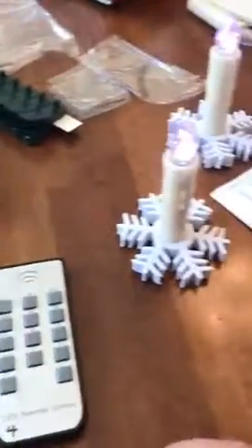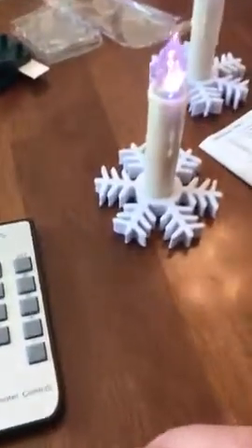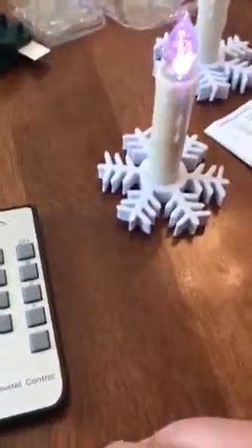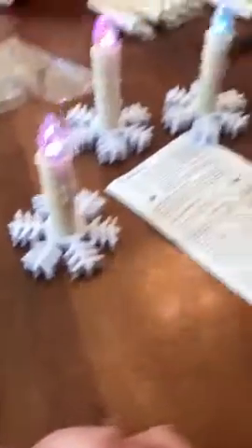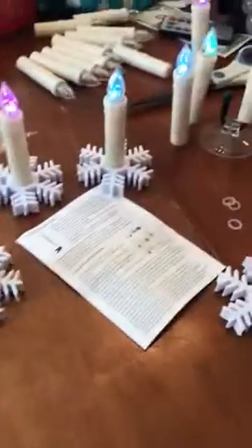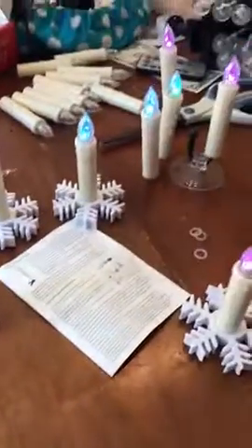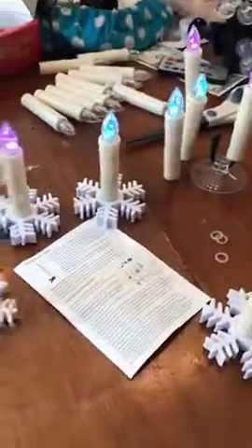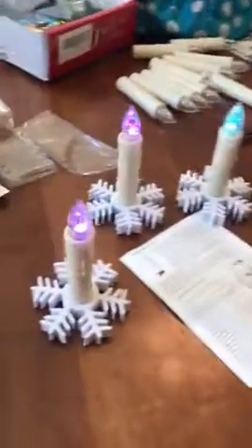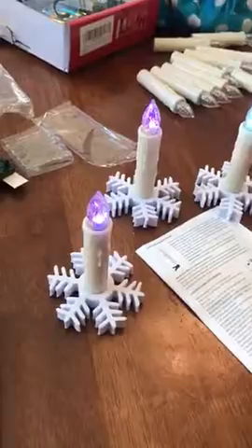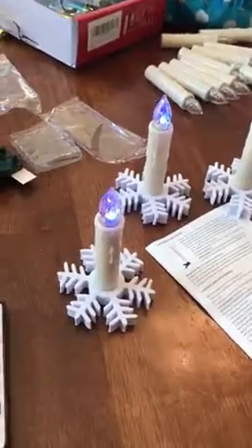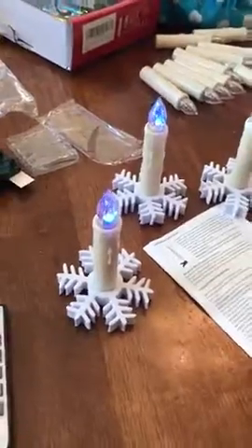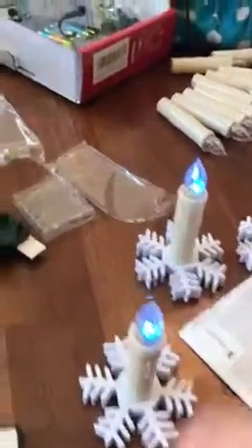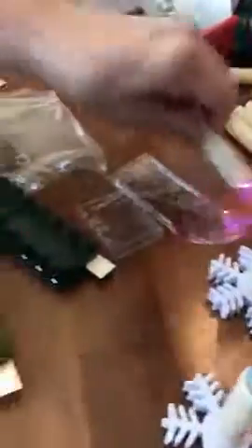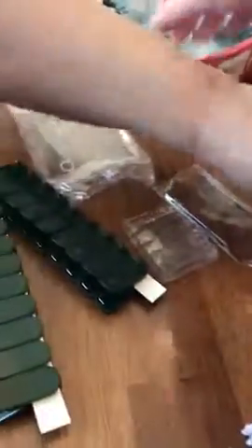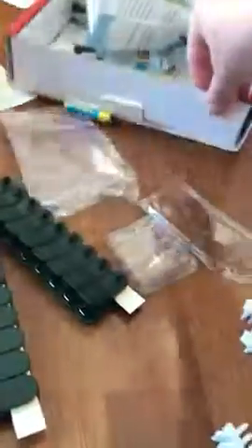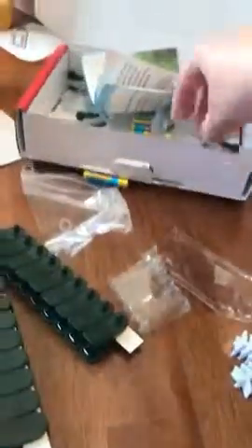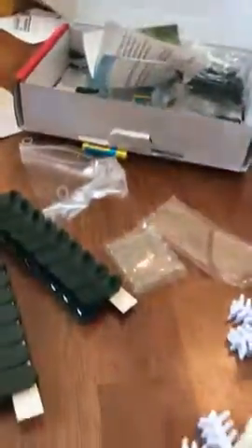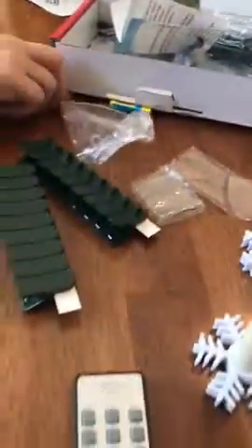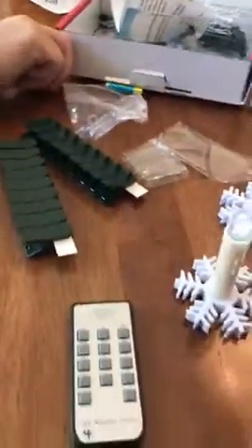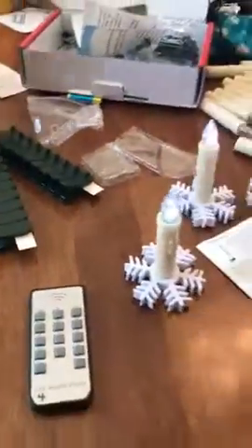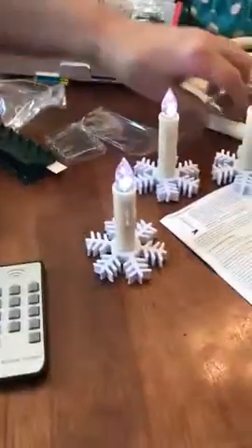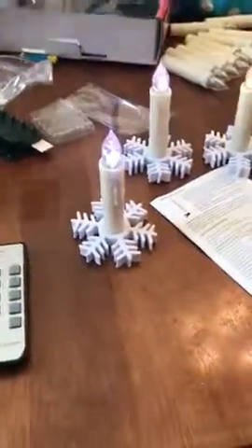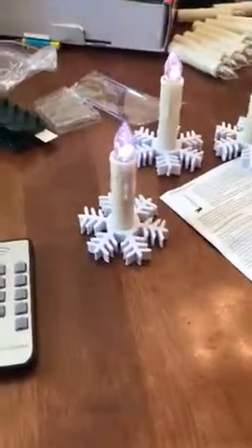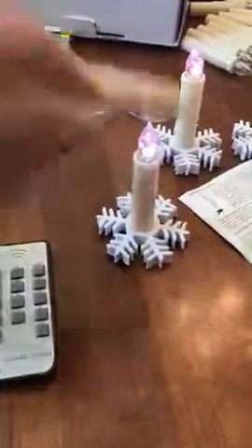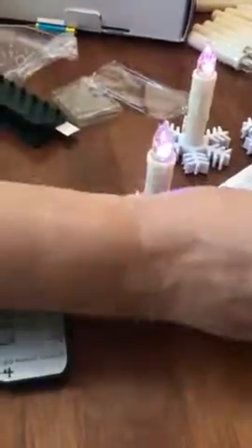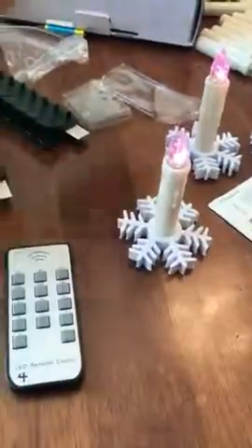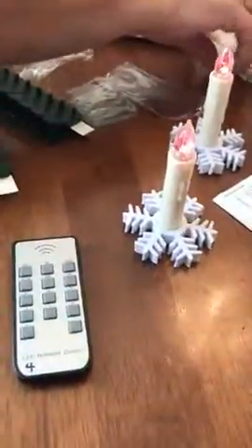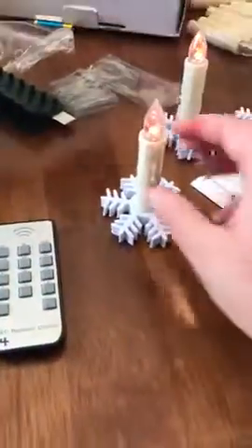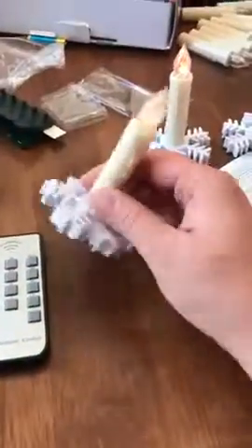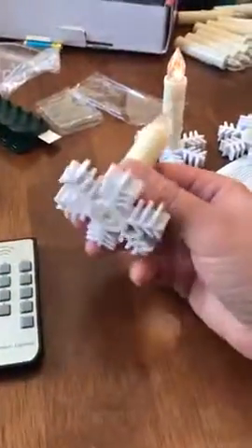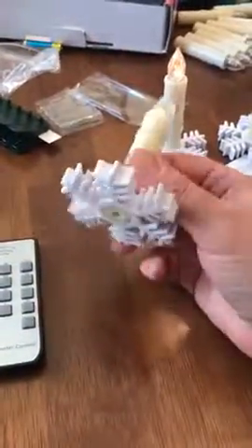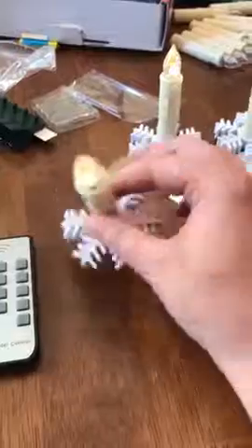Okay, these are the best little candles ever. So your box comes with everything — it comes with all of the batteries, and there are three different ways that you can set them up.